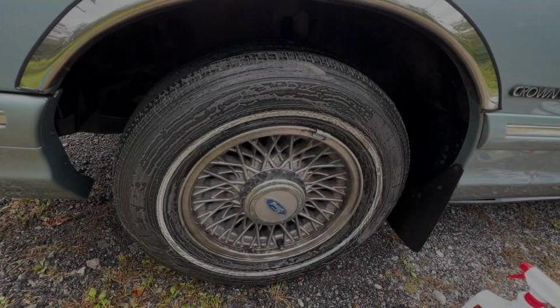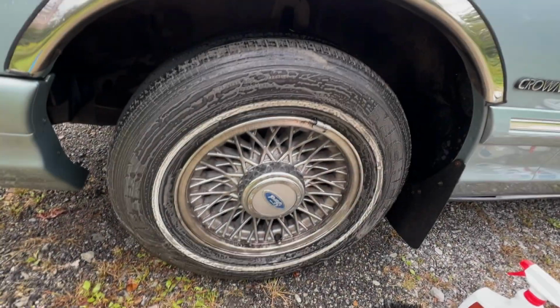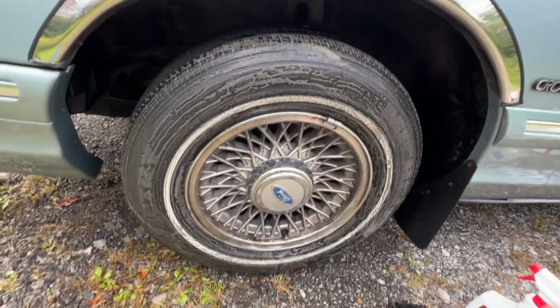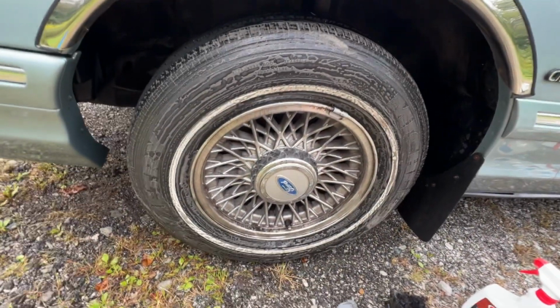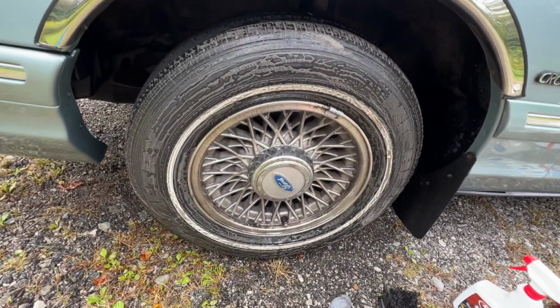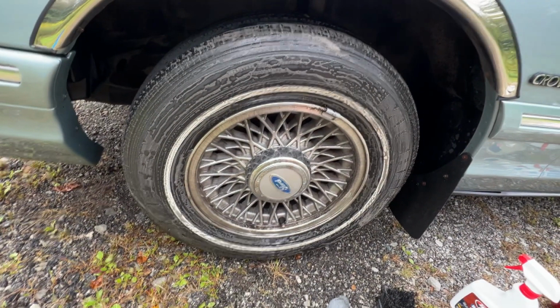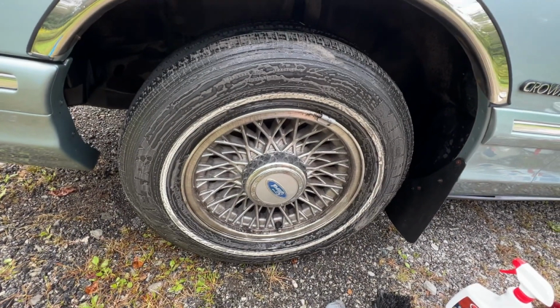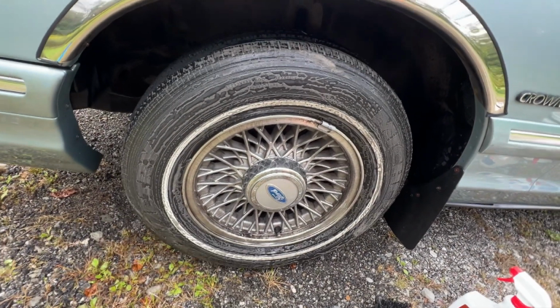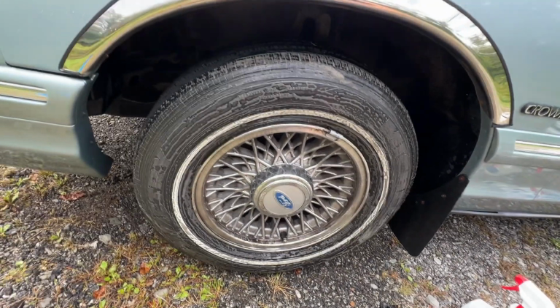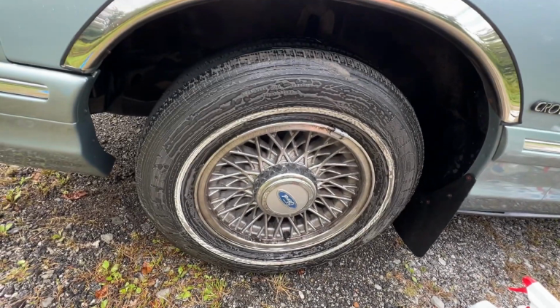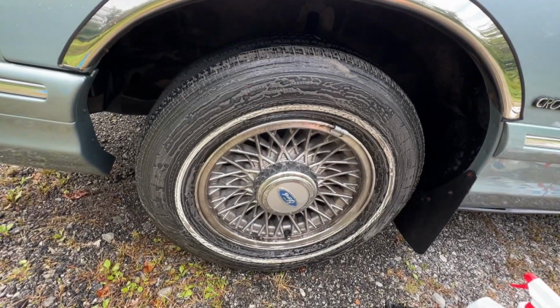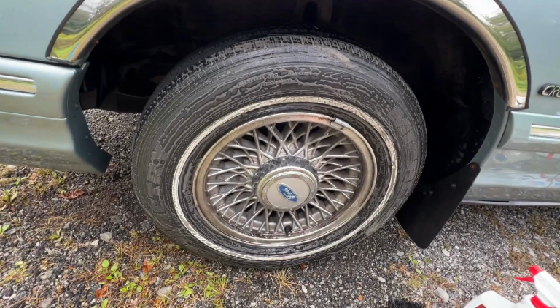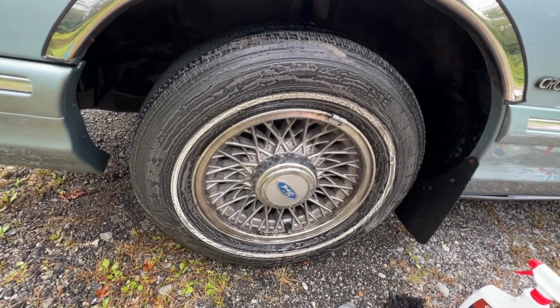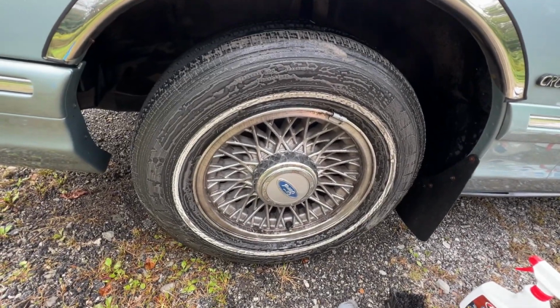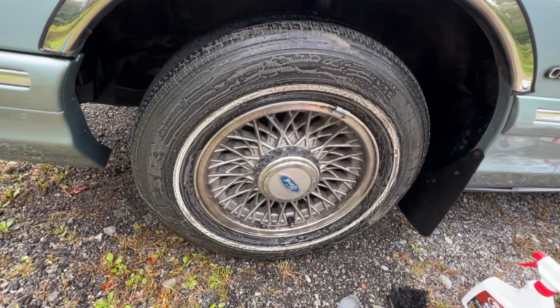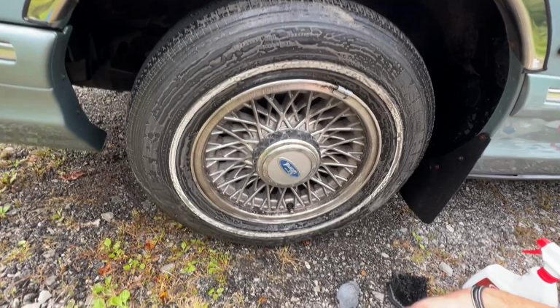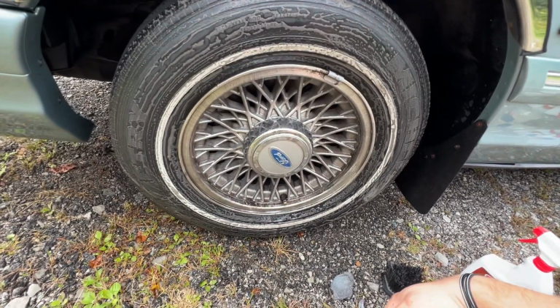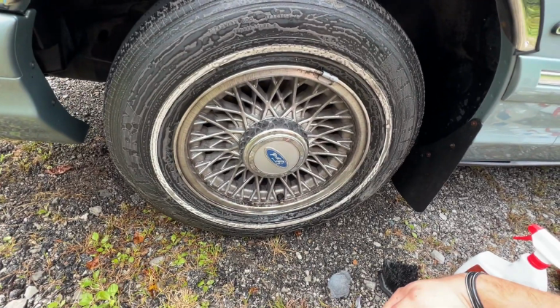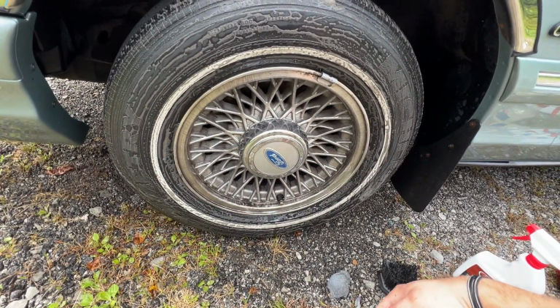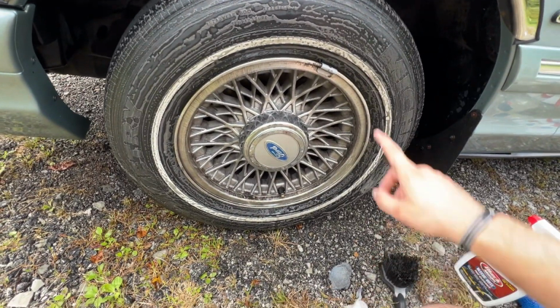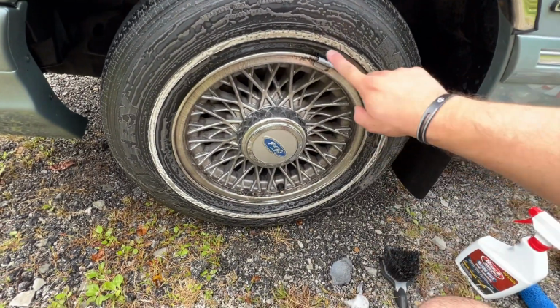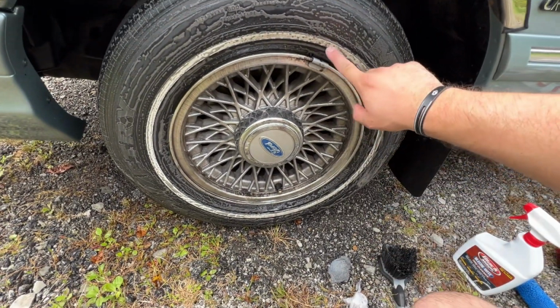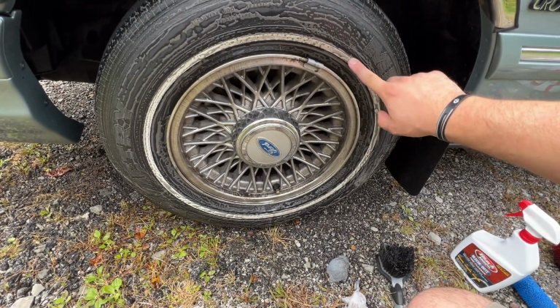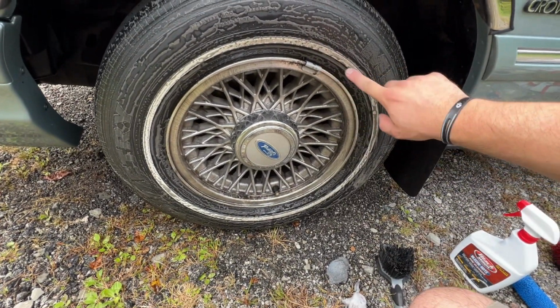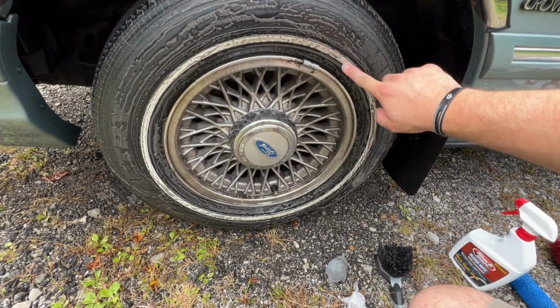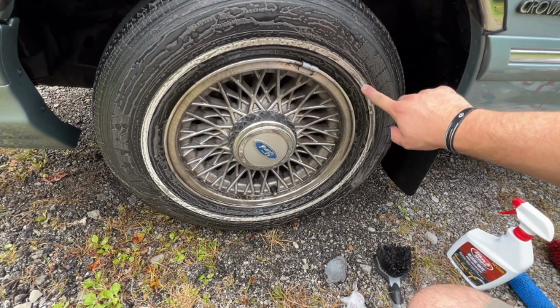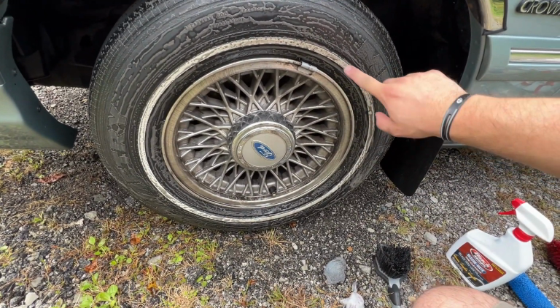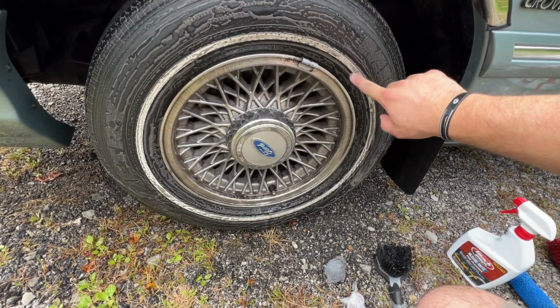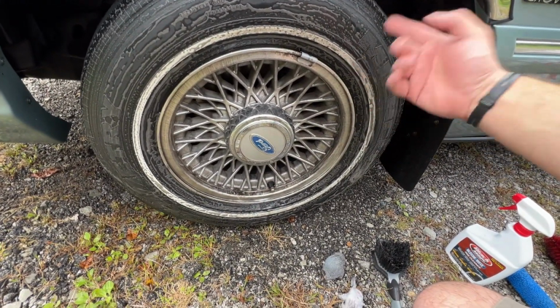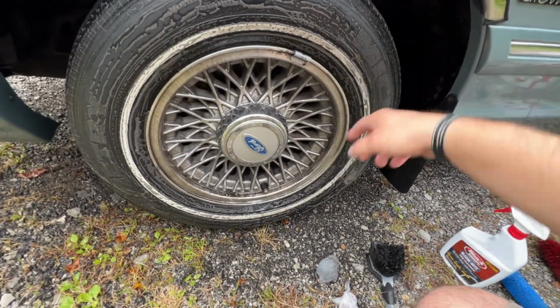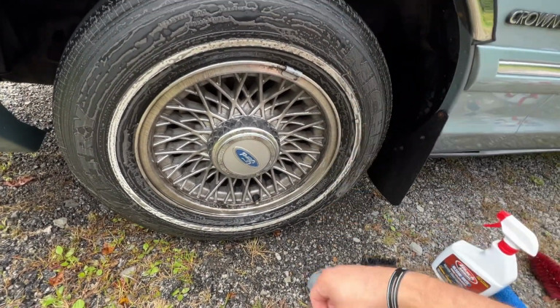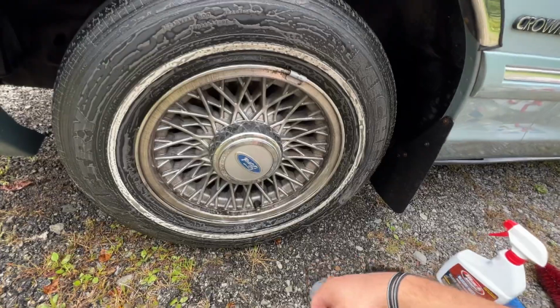Hey everyone, this is Mr. Everything and I wanted to do a quick video on how you can clean up the white walls on tires that obviously have white walls.